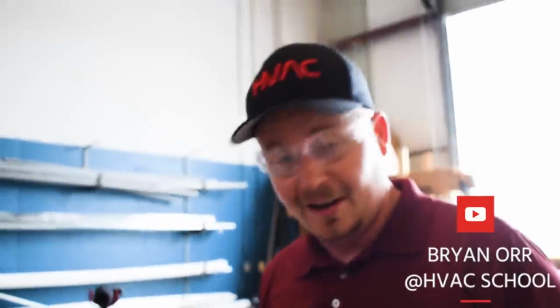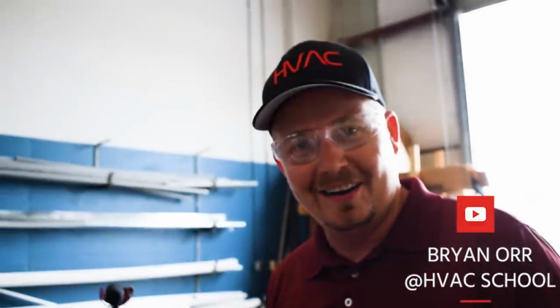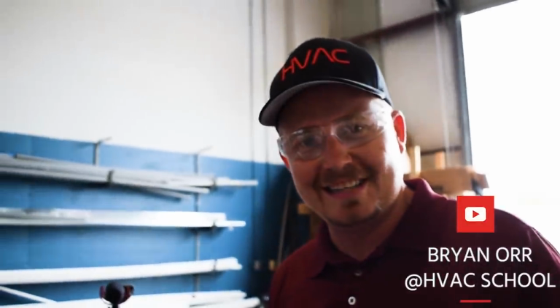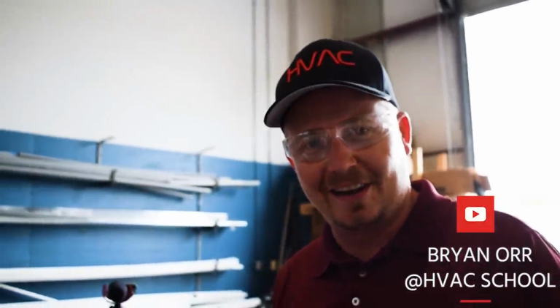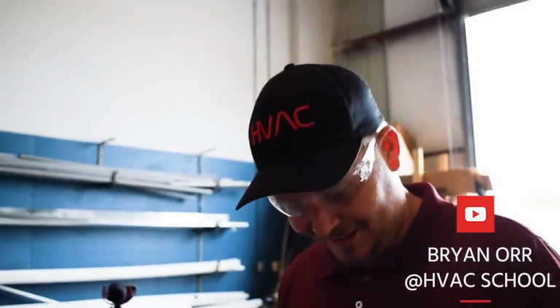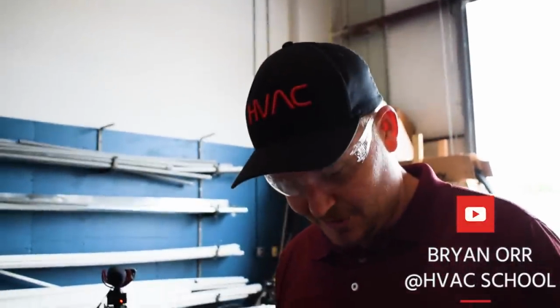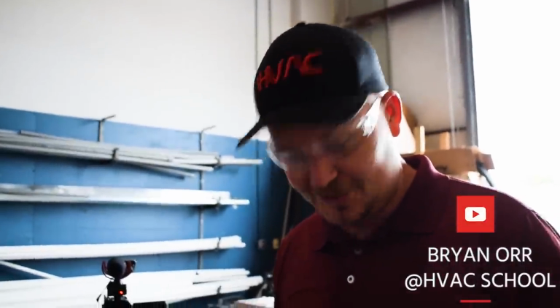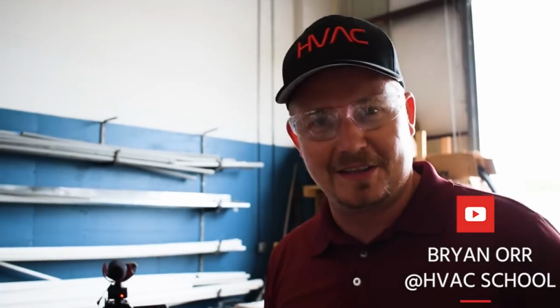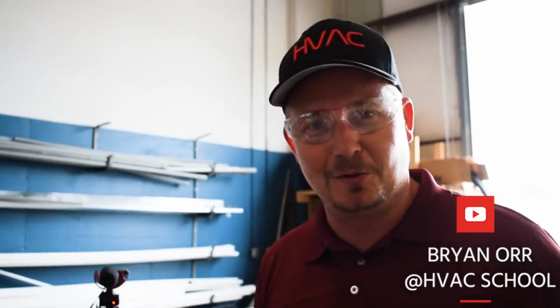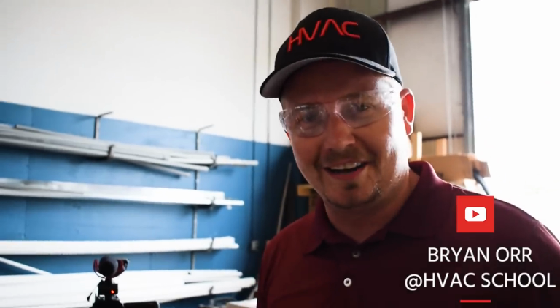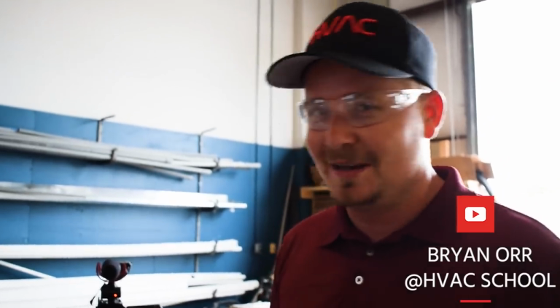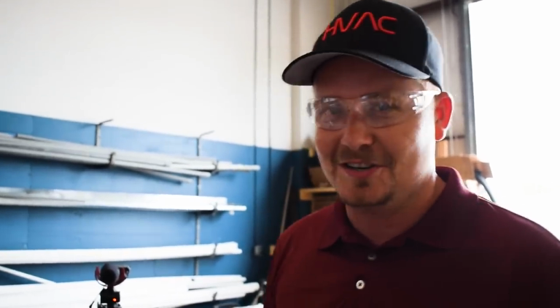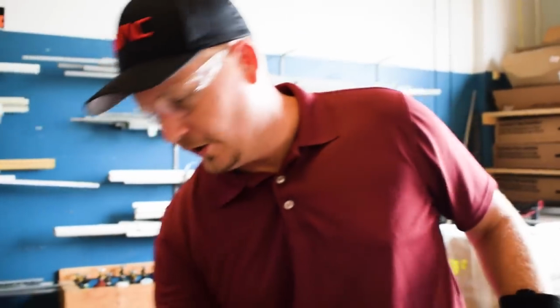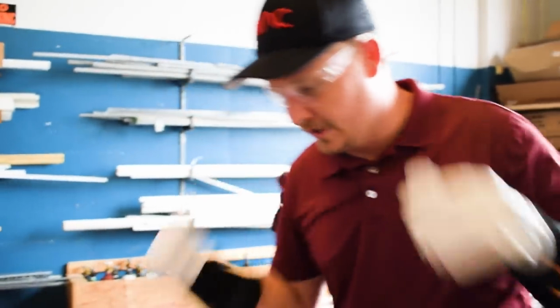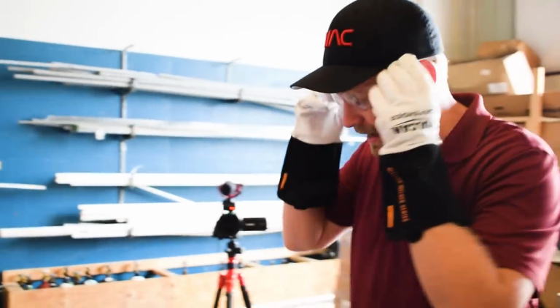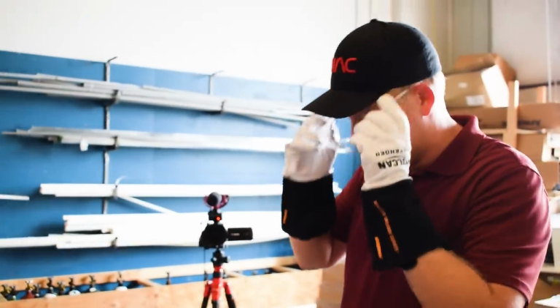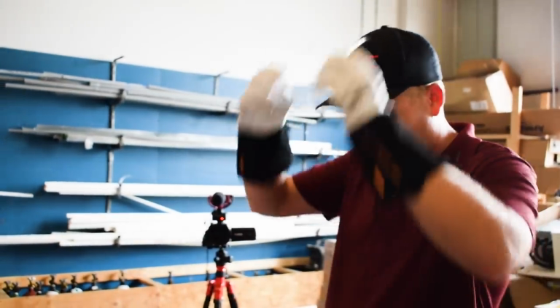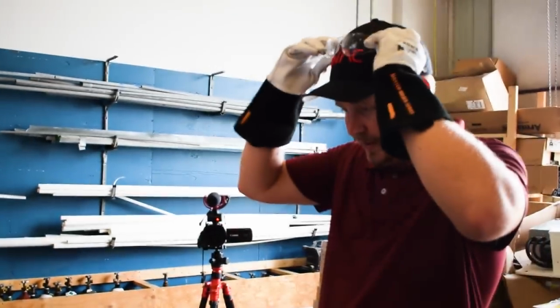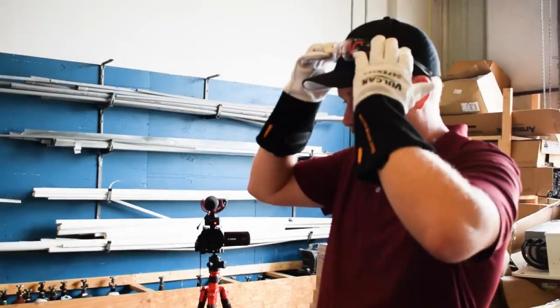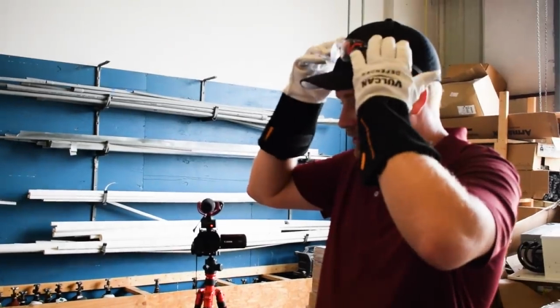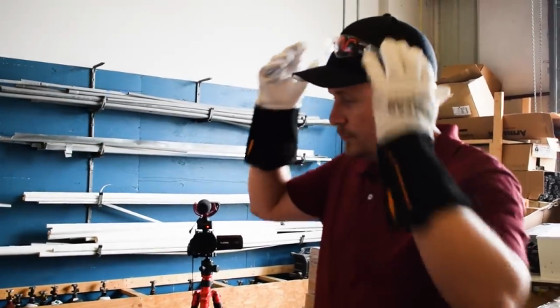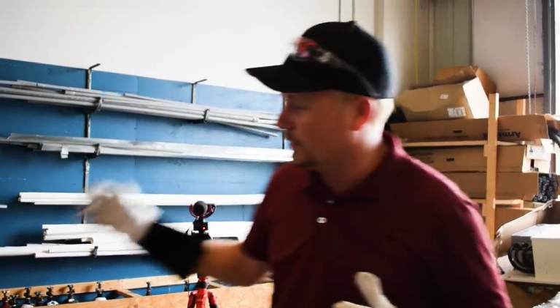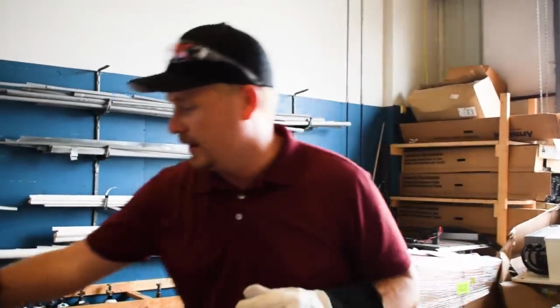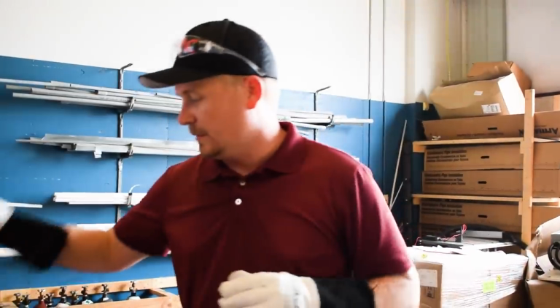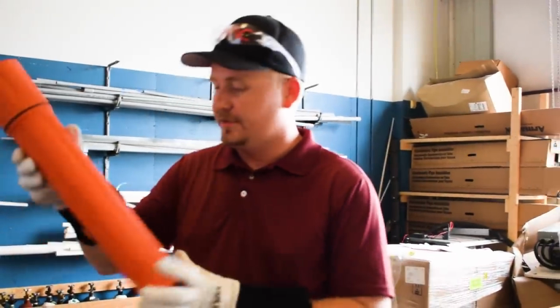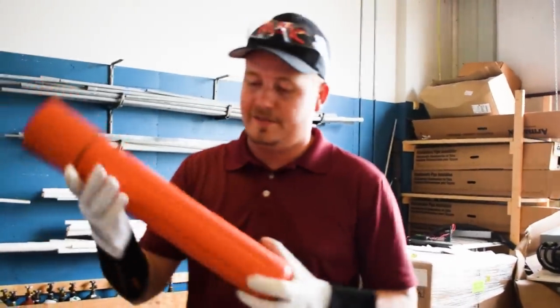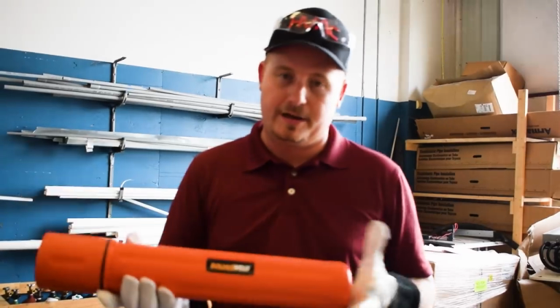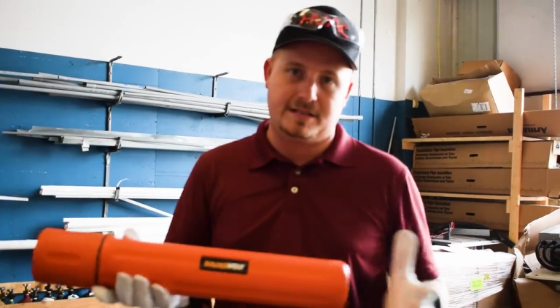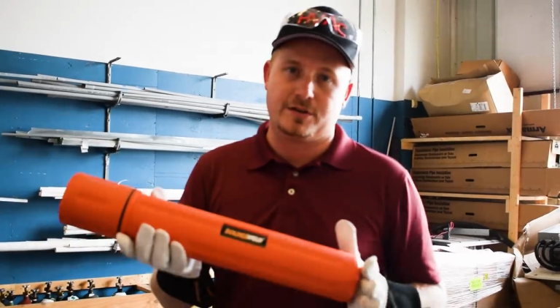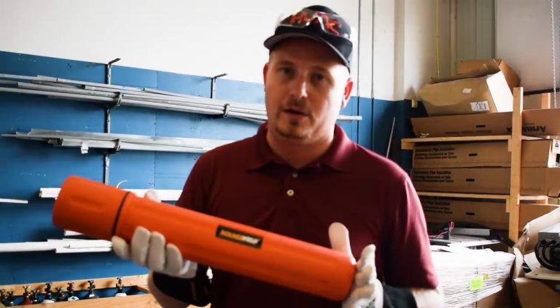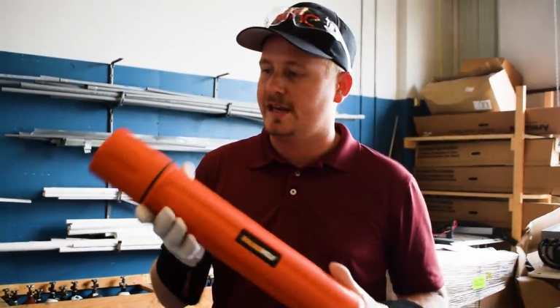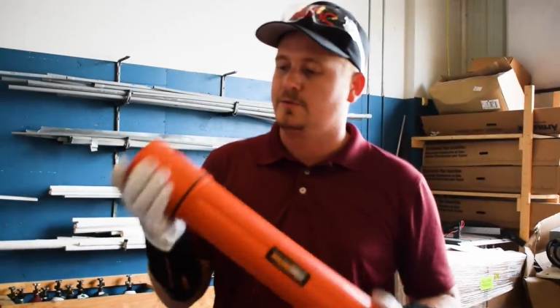I'm just polishing up this steel rod to give you a demonstration. What I'm working on today is these new SolderWeld products. This is the new SolderWeld Multi-Kit, which comes with a bunch of different rods in it.